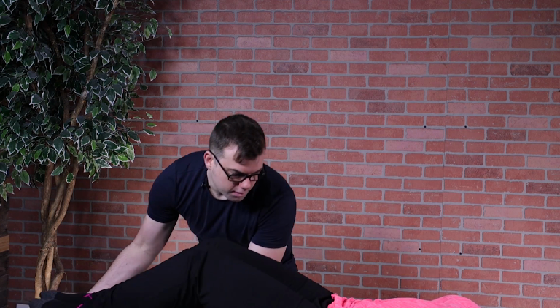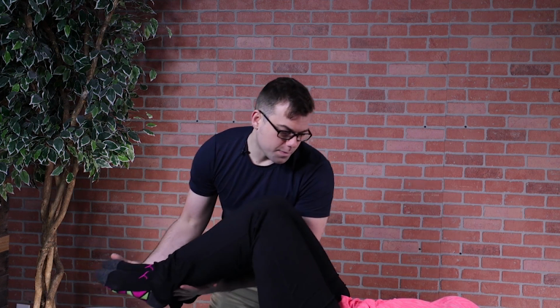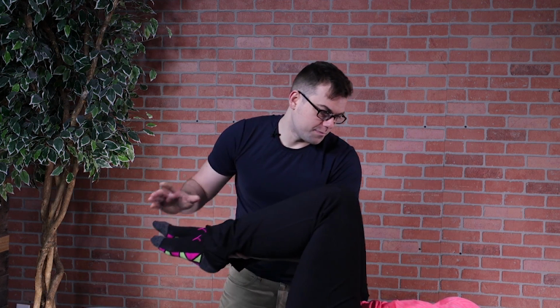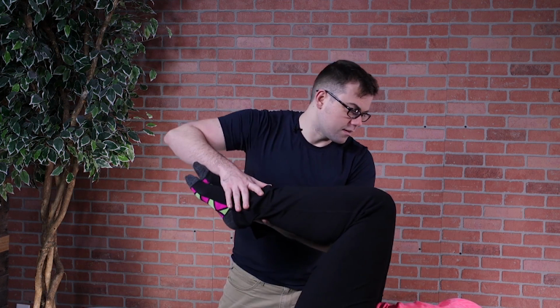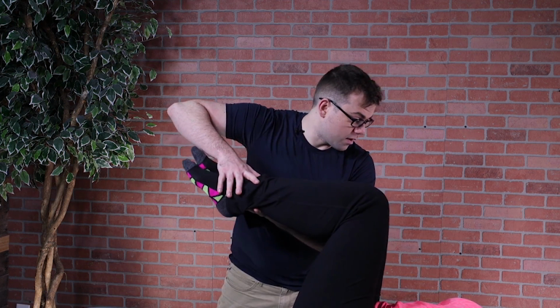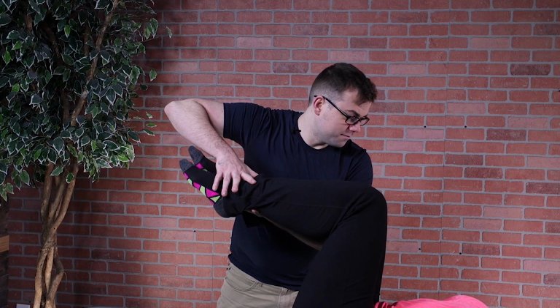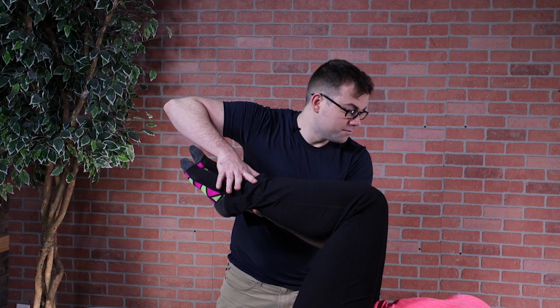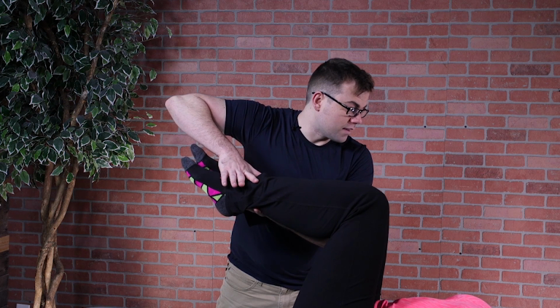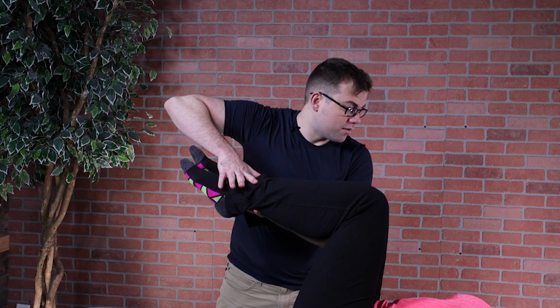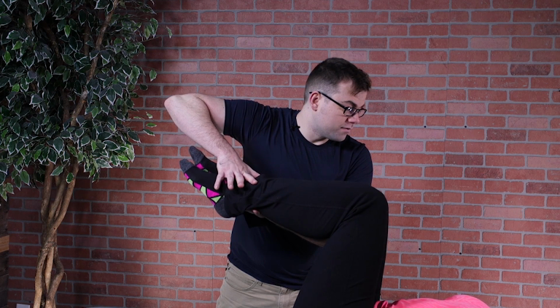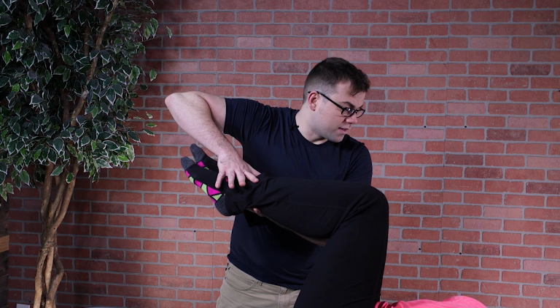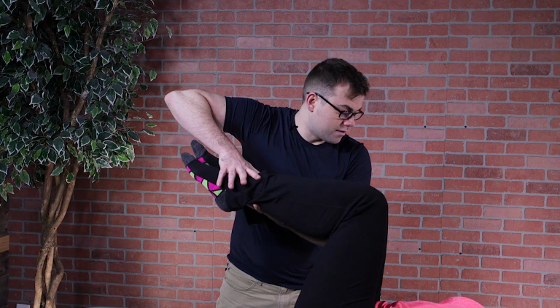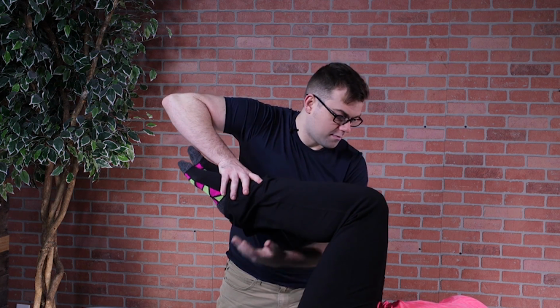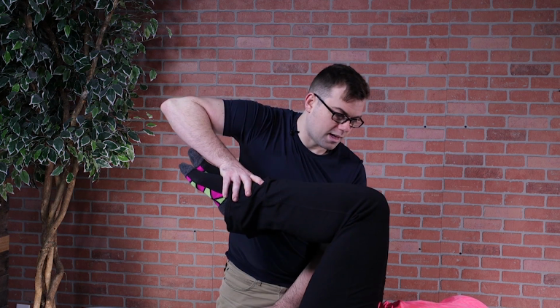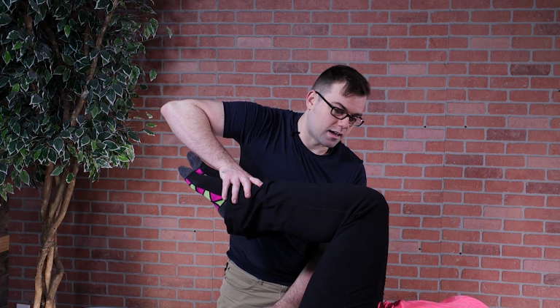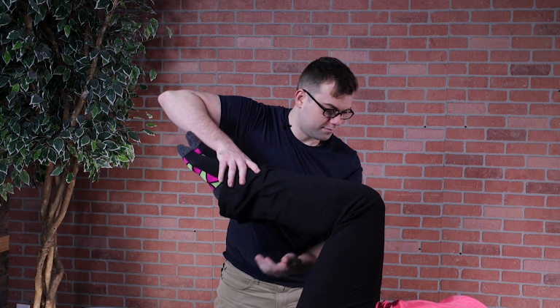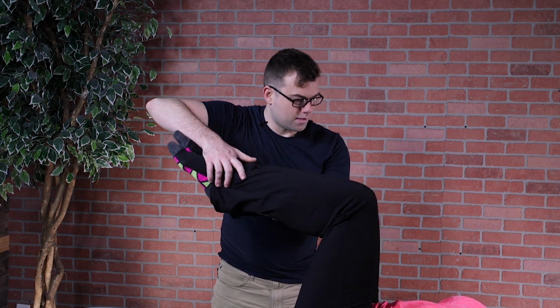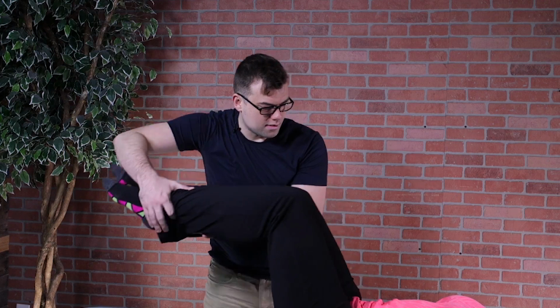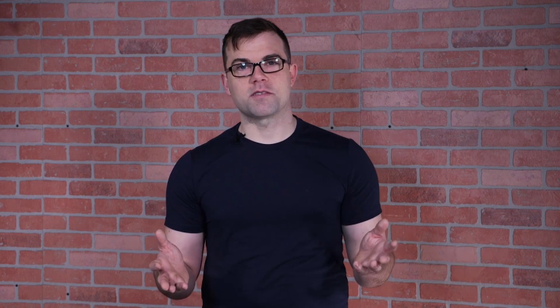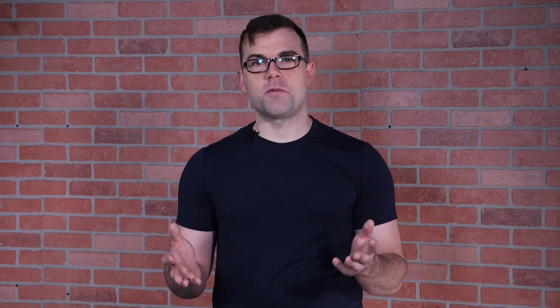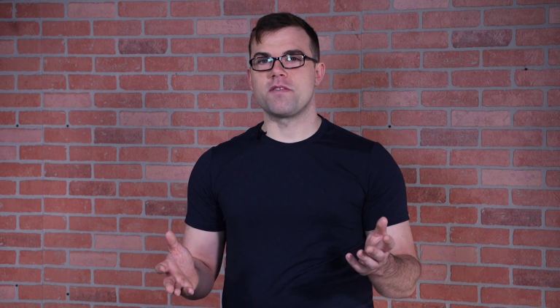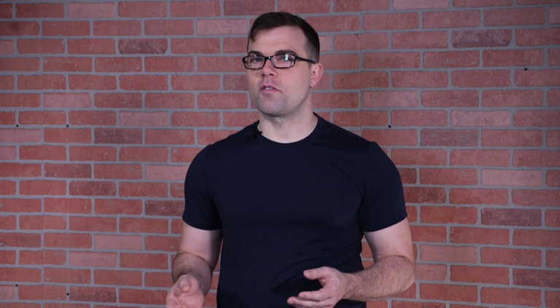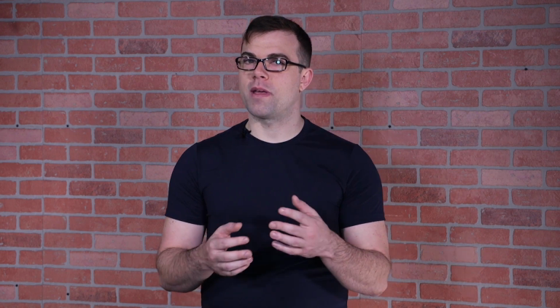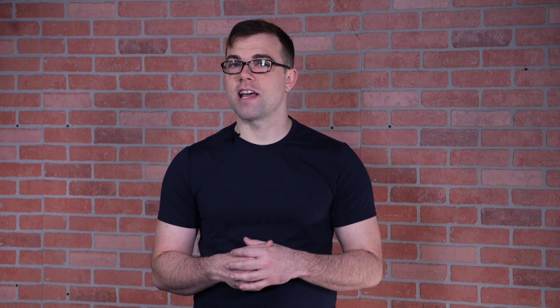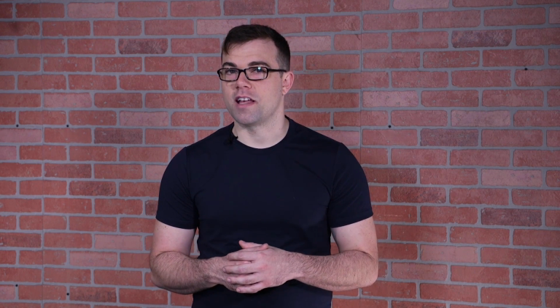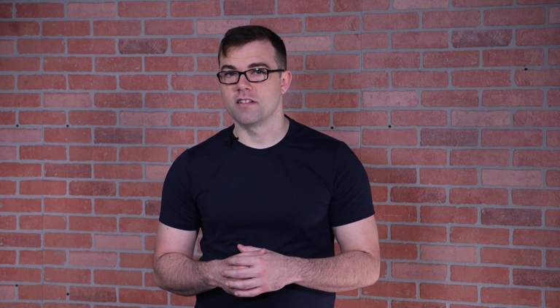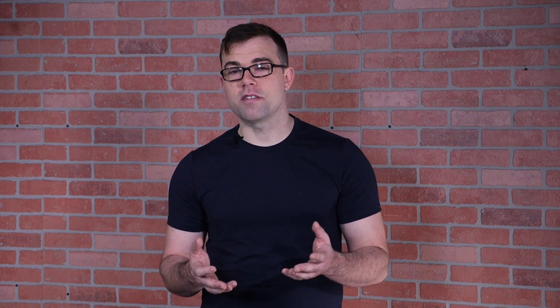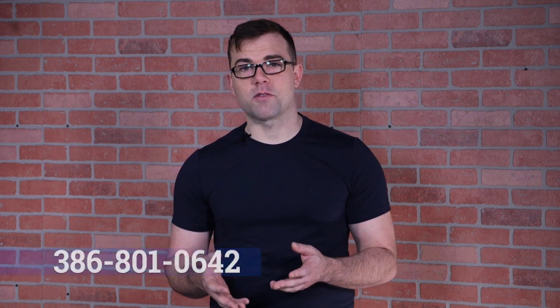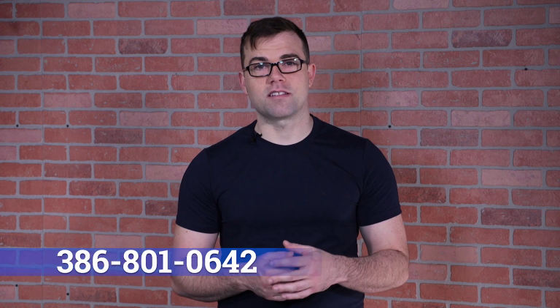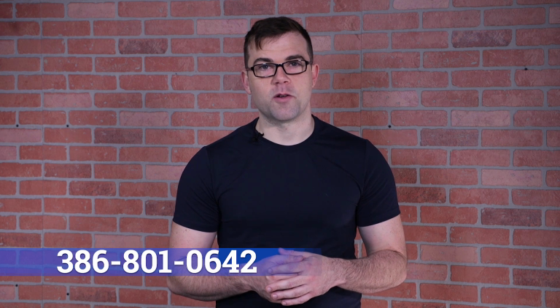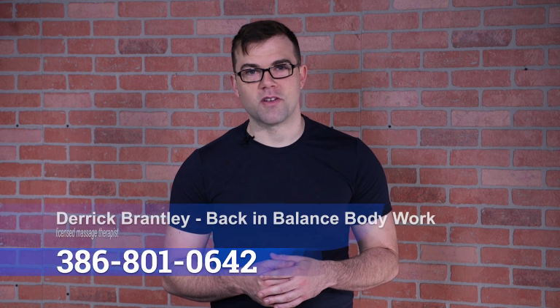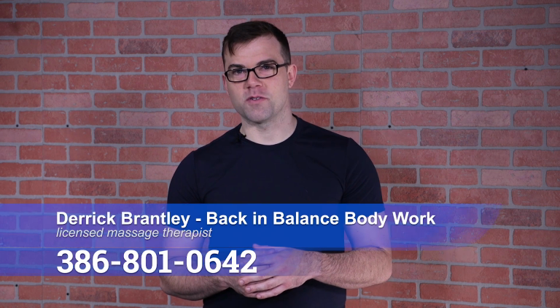So I'm just going to reactivate this area to re-stabilize her core. Take a deep breath in, and out, resist. I got a lock. Thanks for stopping and watching my video. Remember, pain doesn't have to be a lifestyle. Call me today at 386-801-0642.